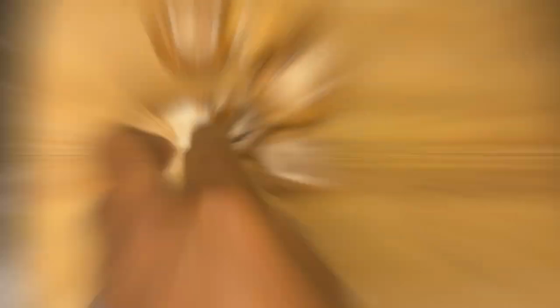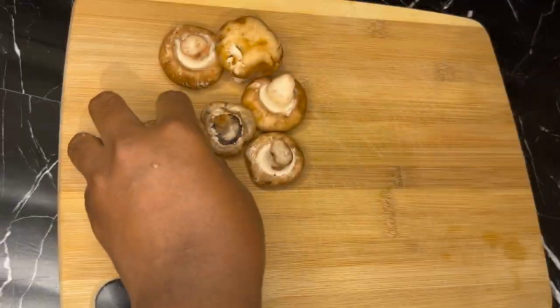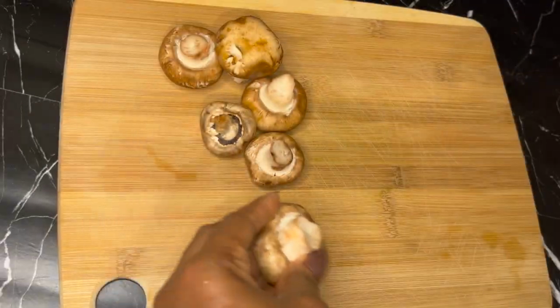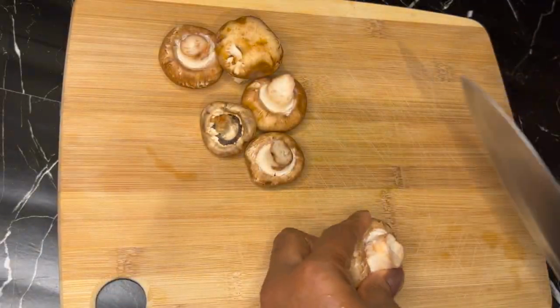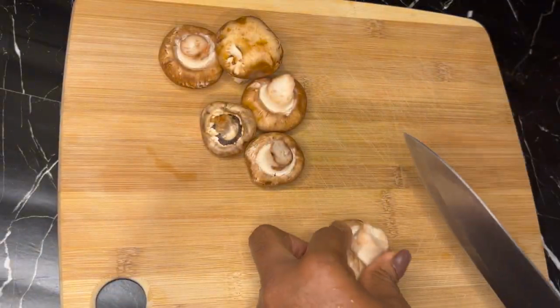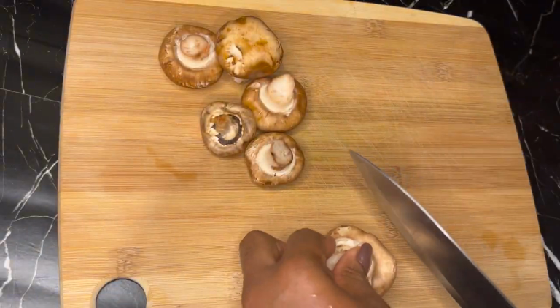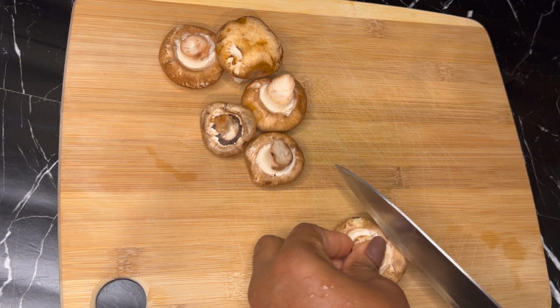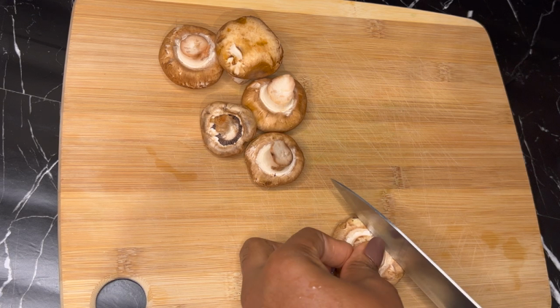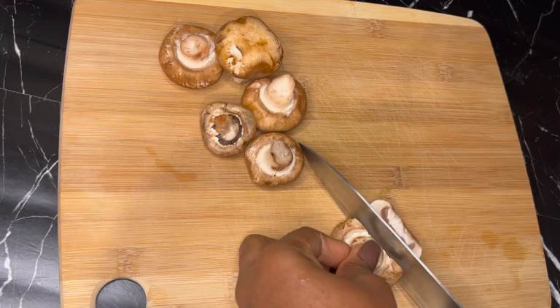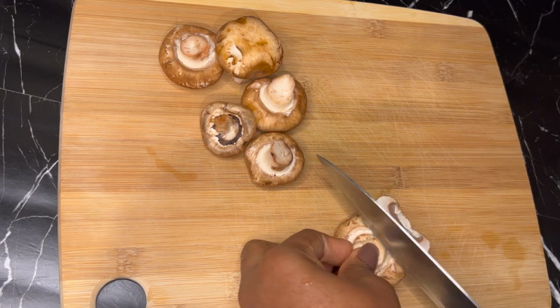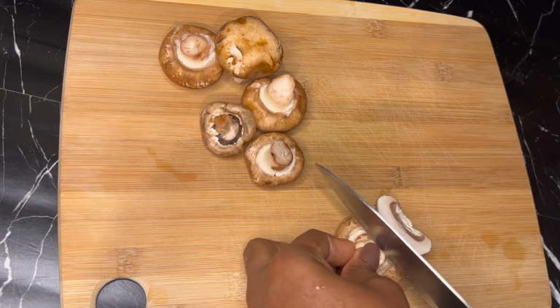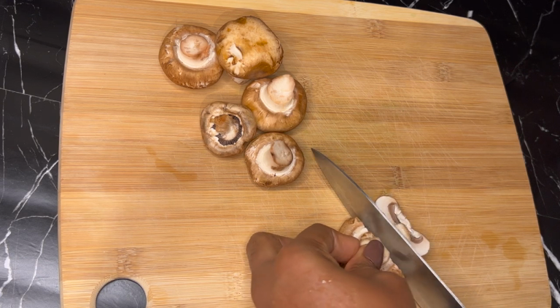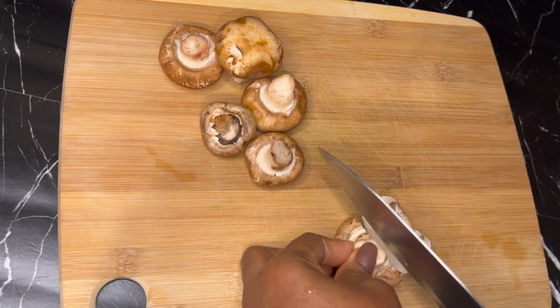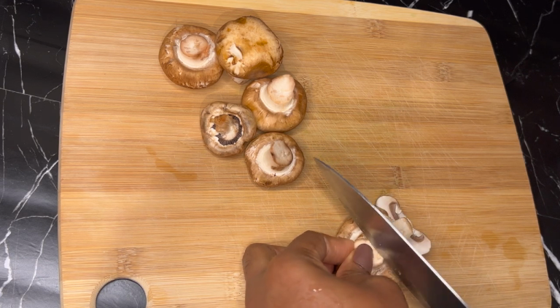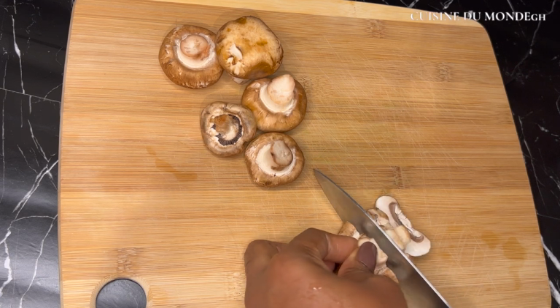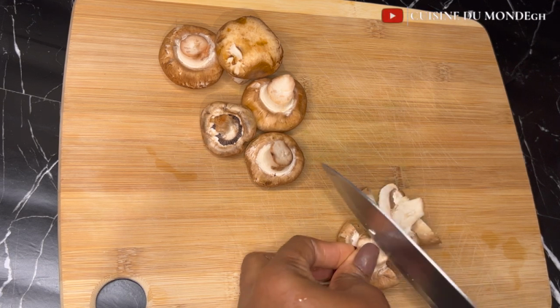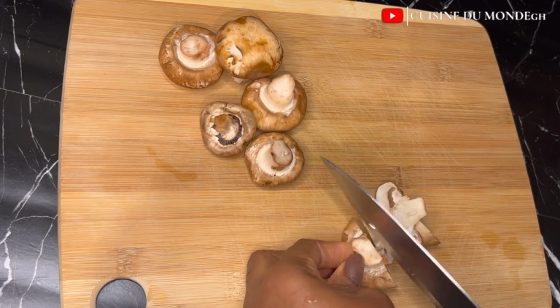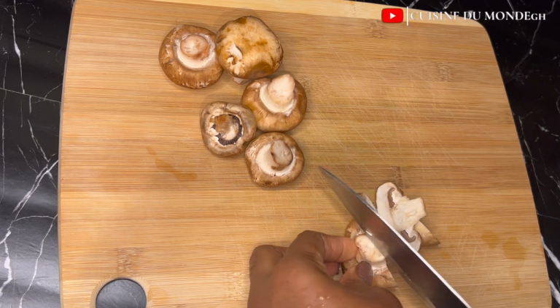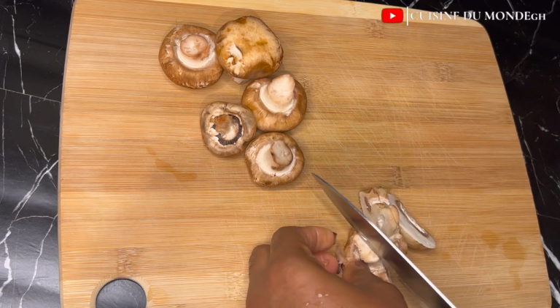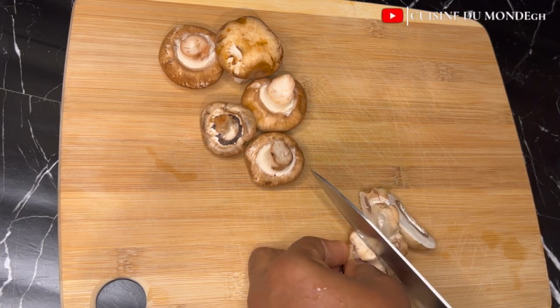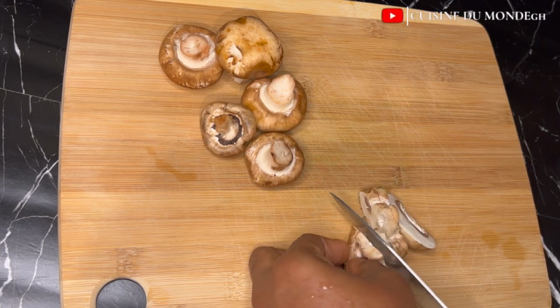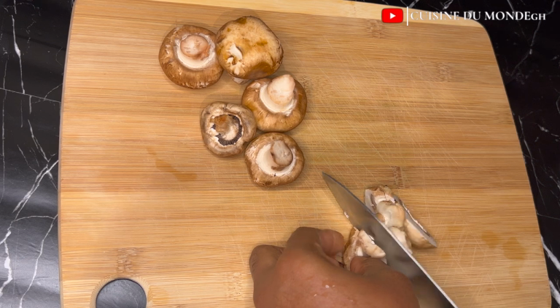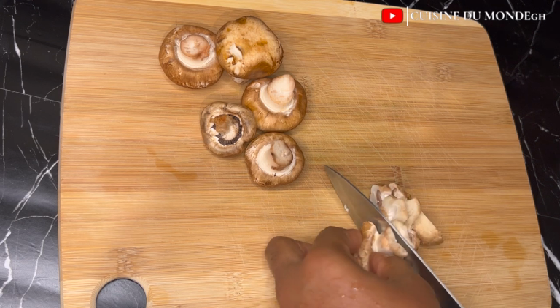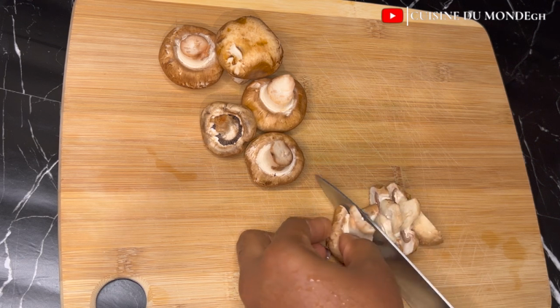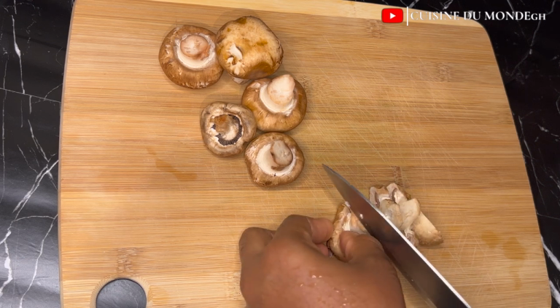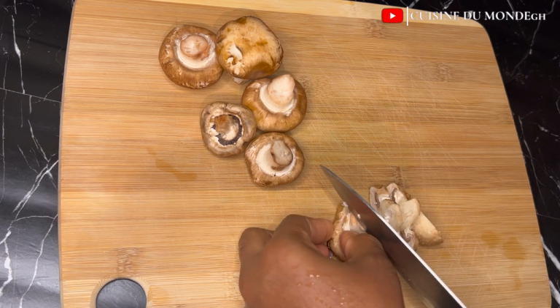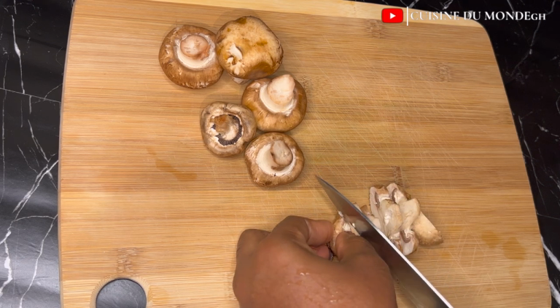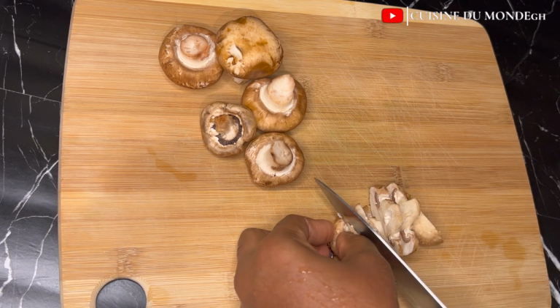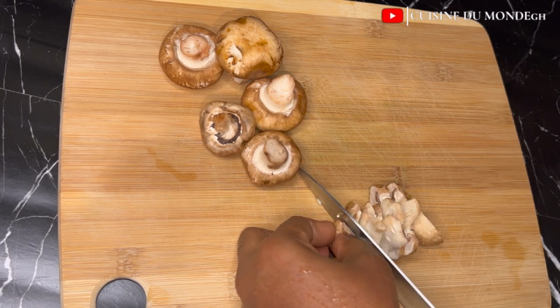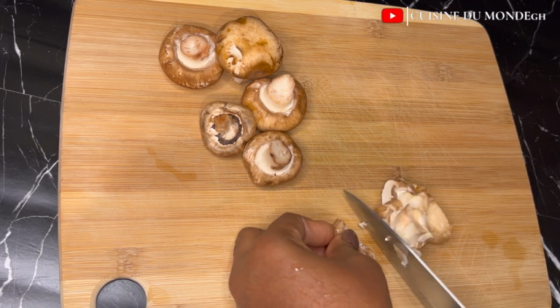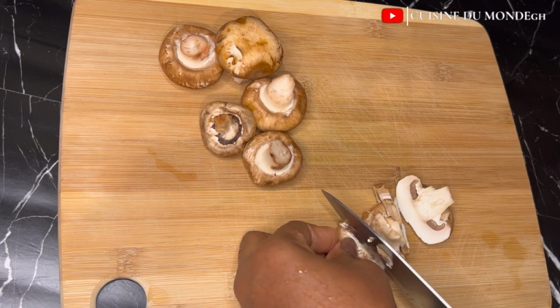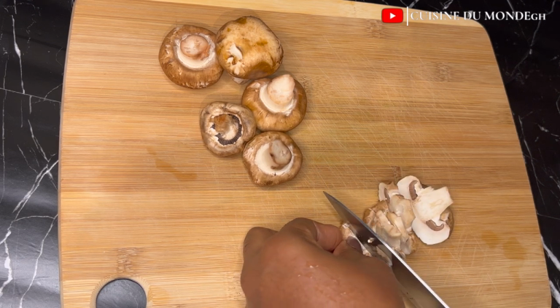Next I'll go ahead and cut my mushrooms into considerable sizes. I have already washed them nicely and now I'm going to cut them and set that aside.